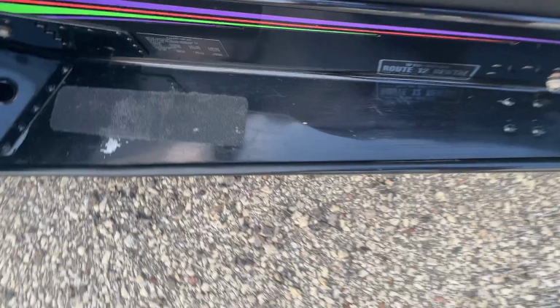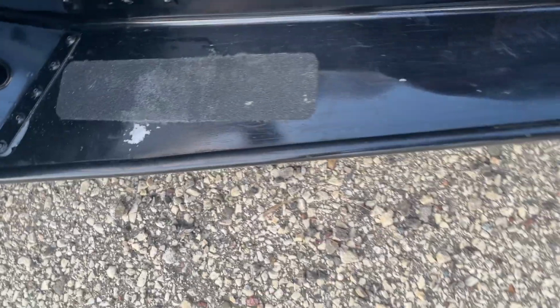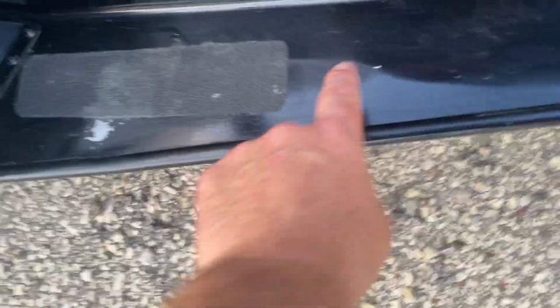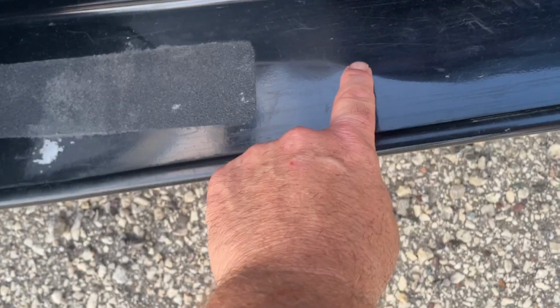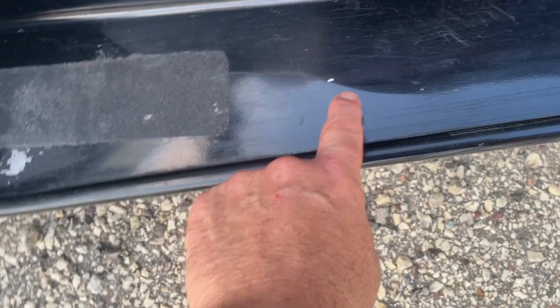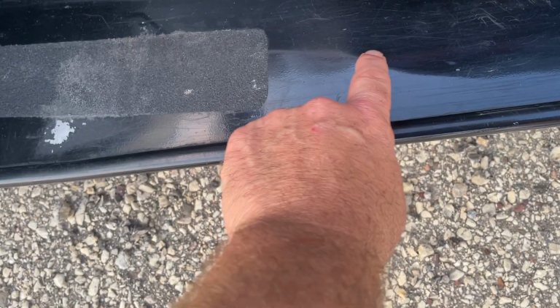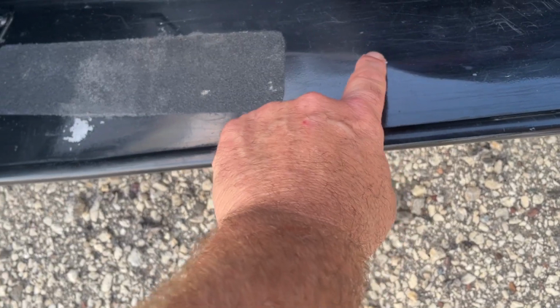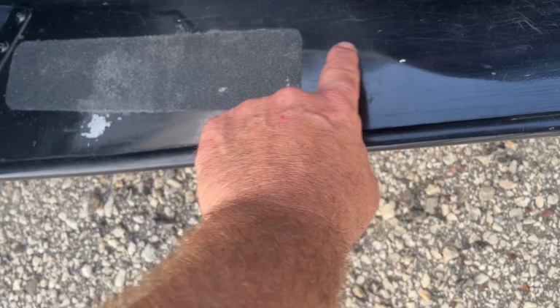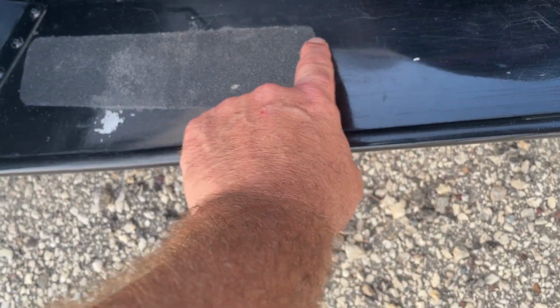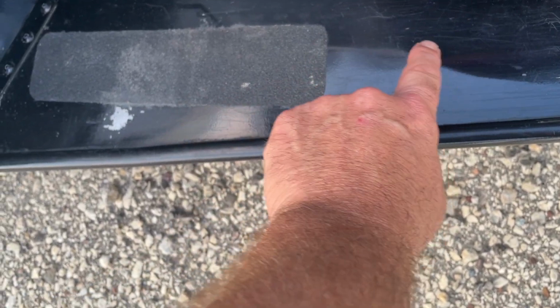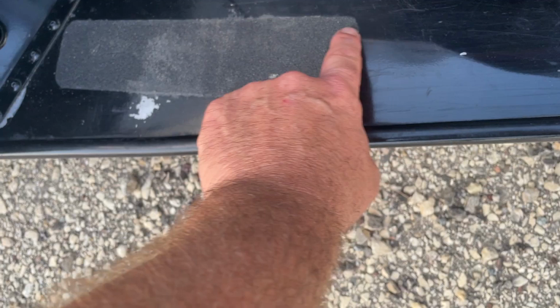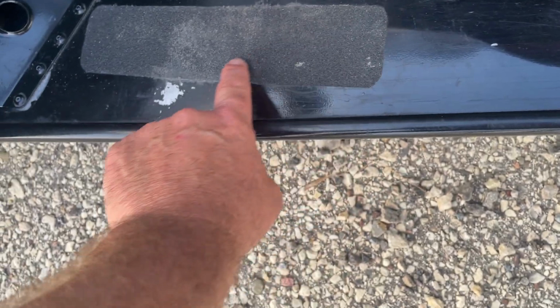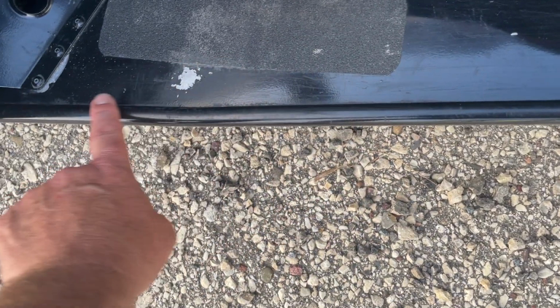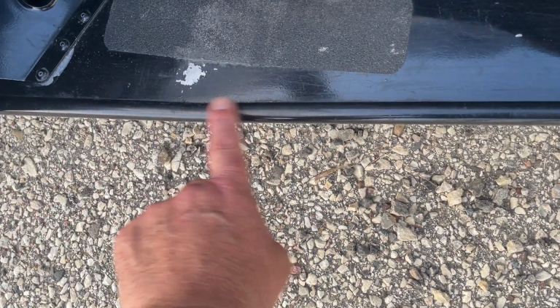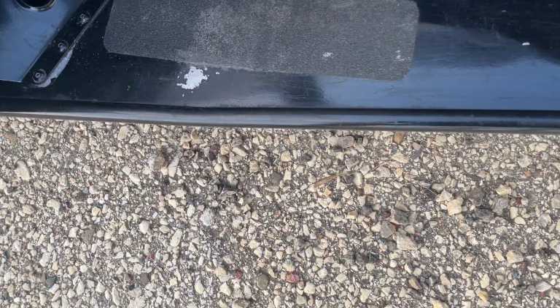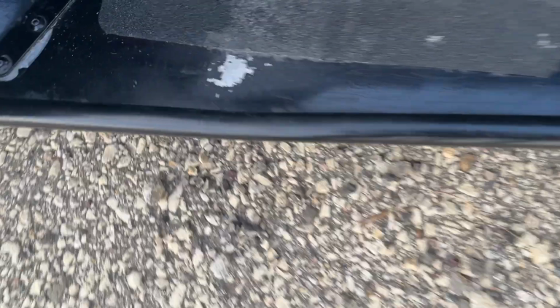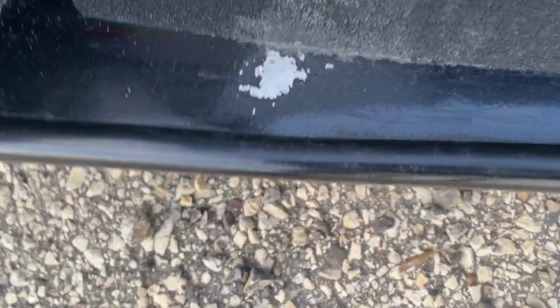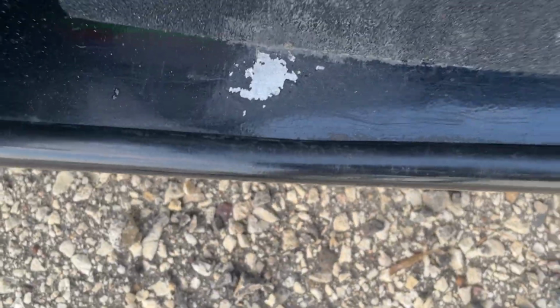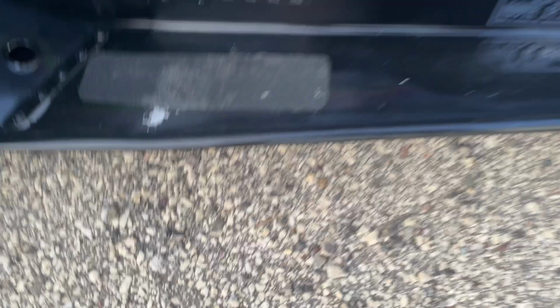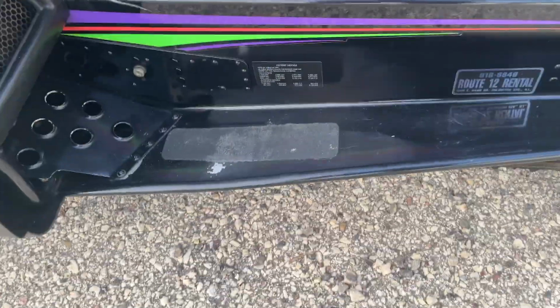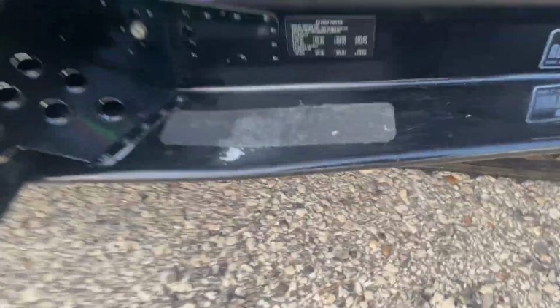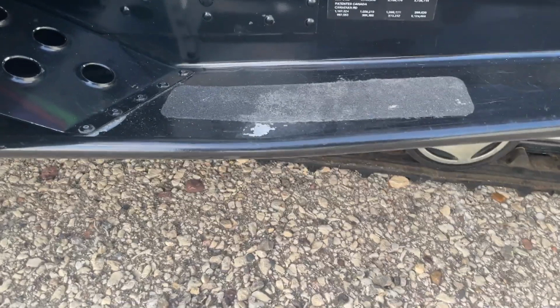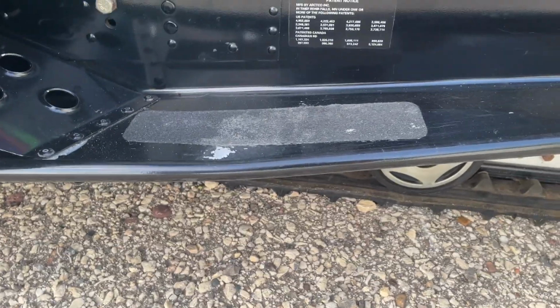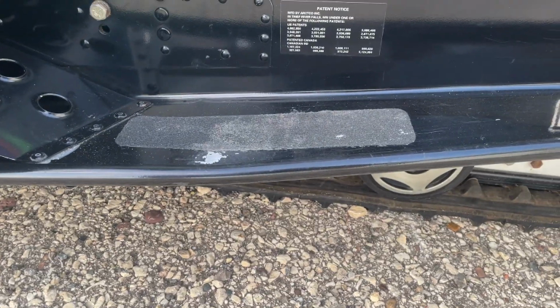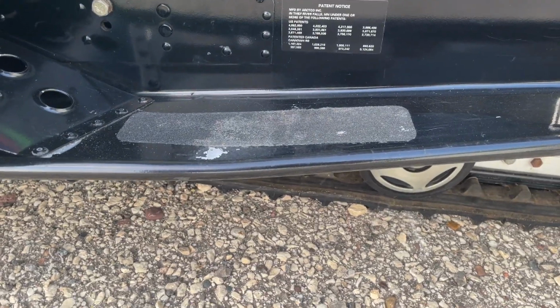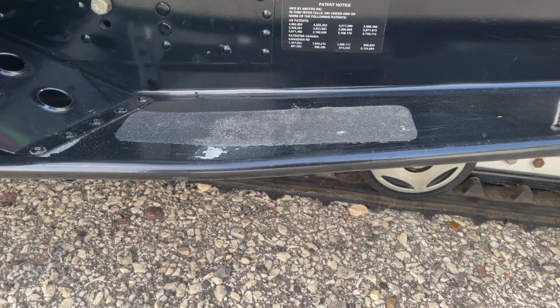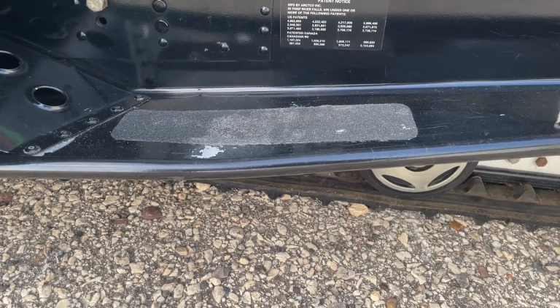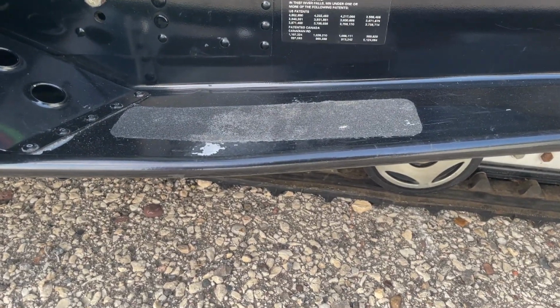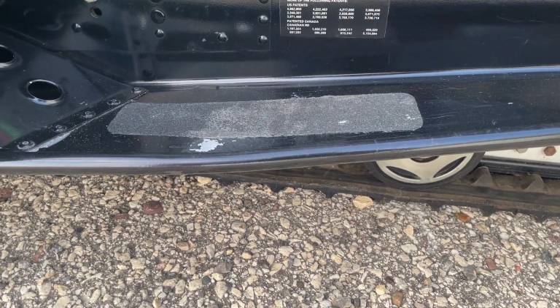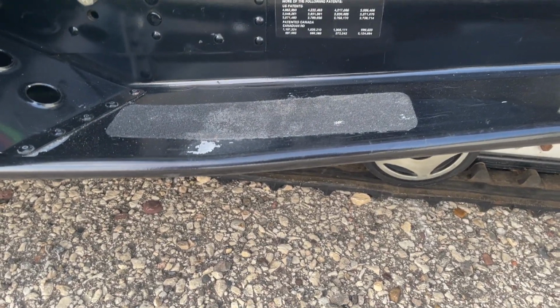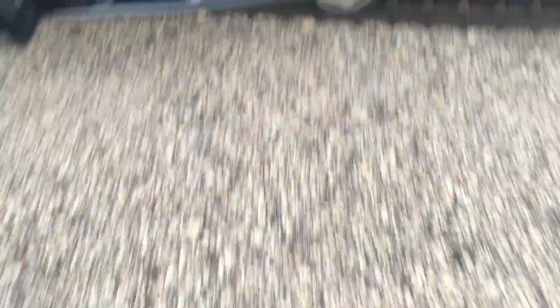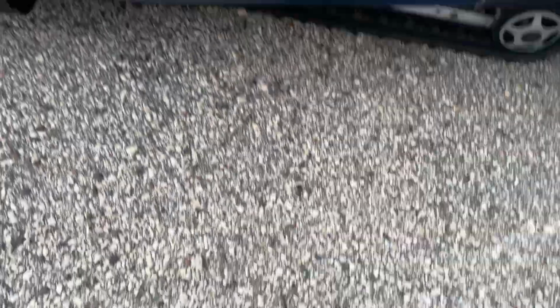There's a bend in the running board here, kind of a little bit. When I look at it straight across, it looks like maybe a 175-degree angle.